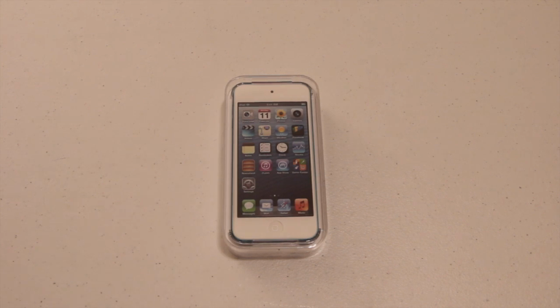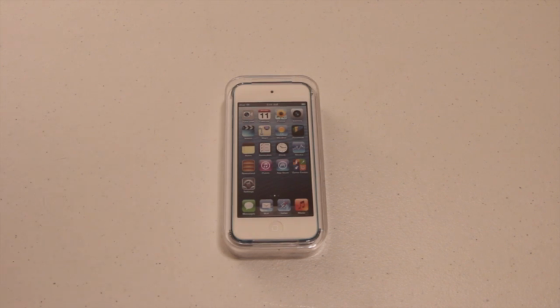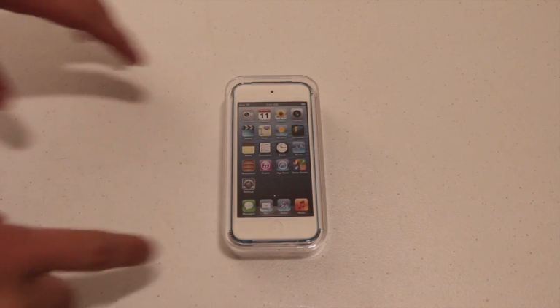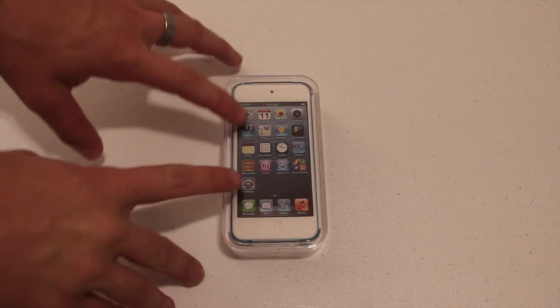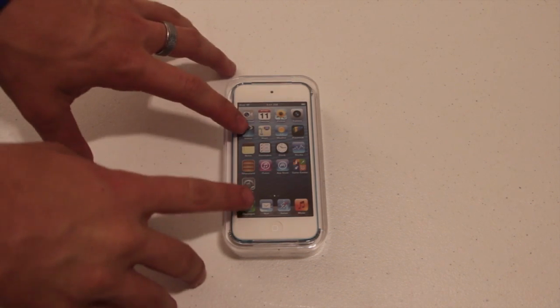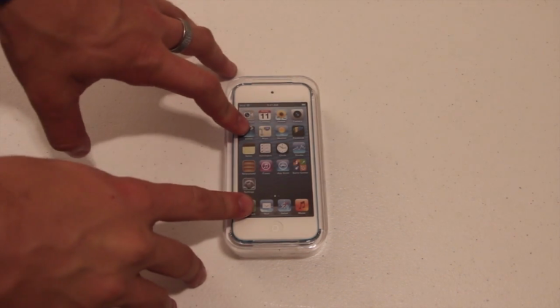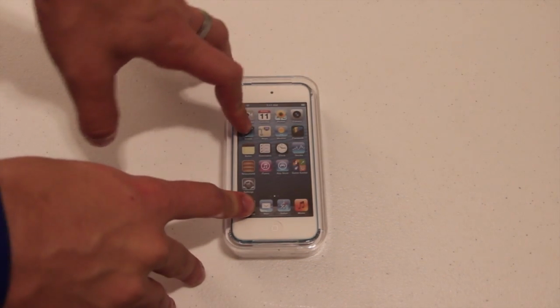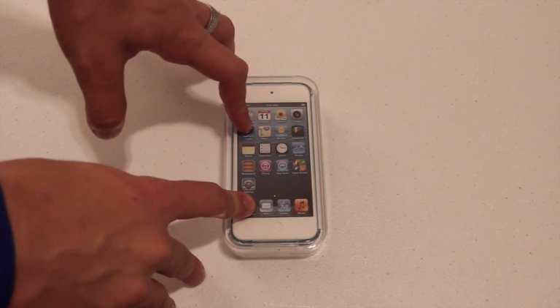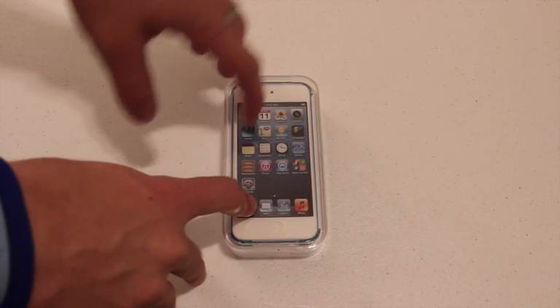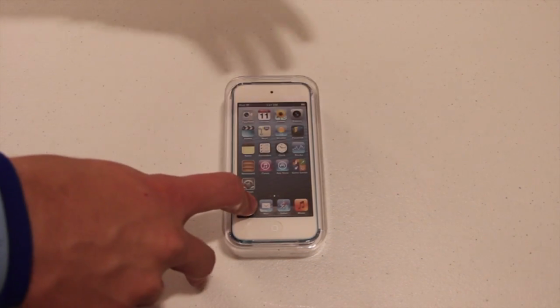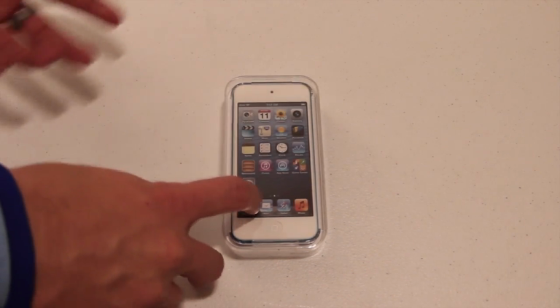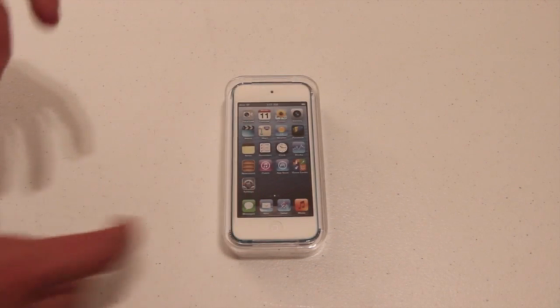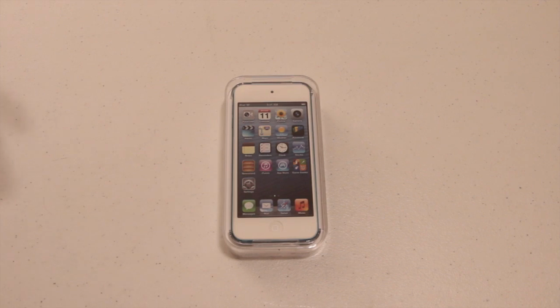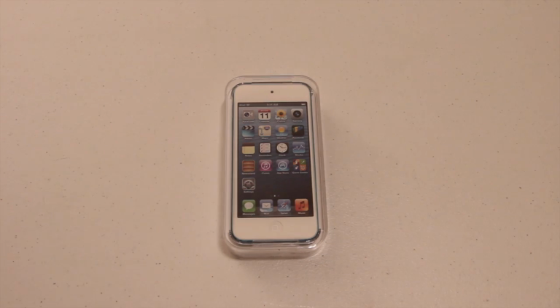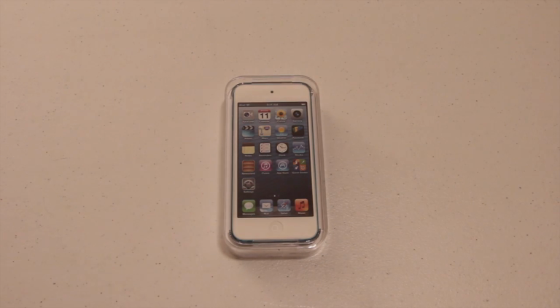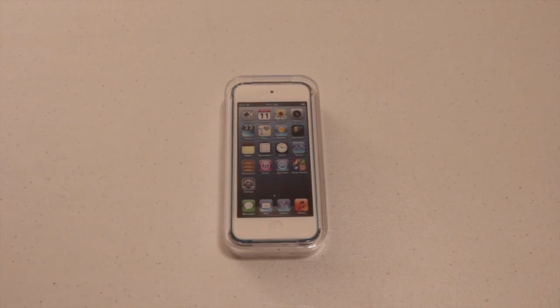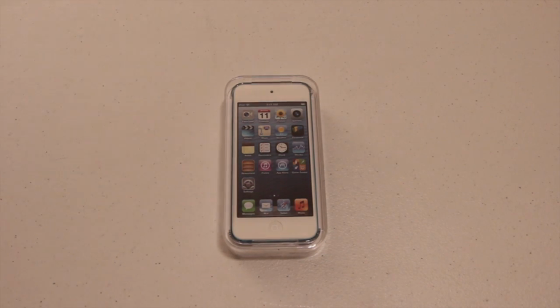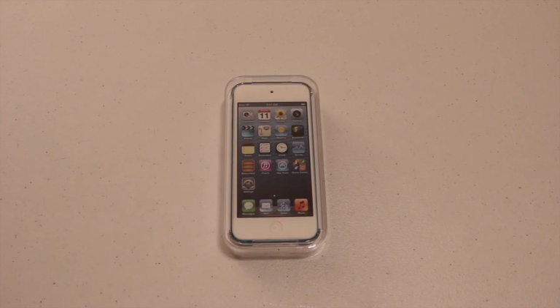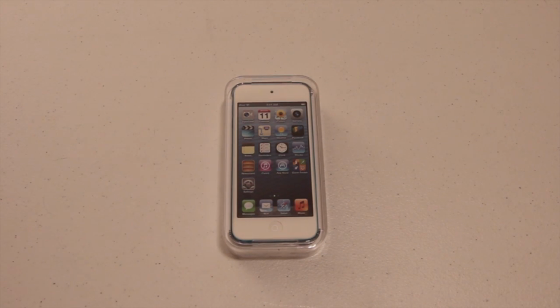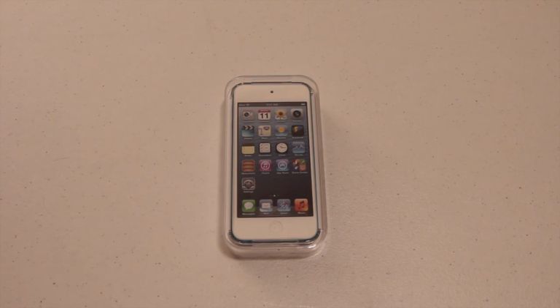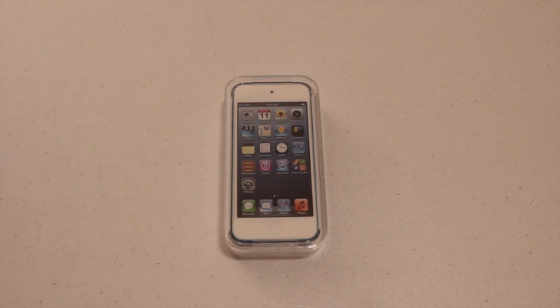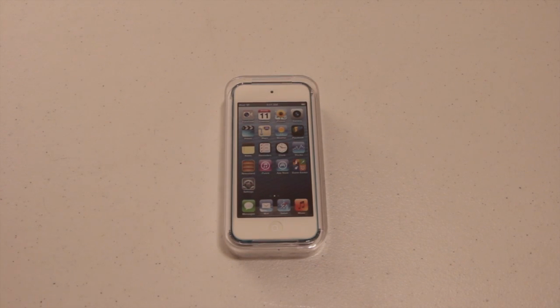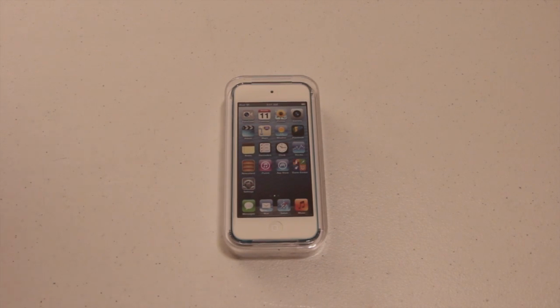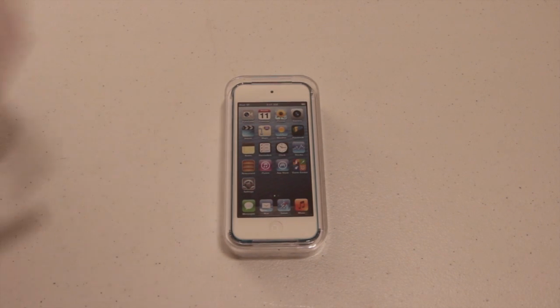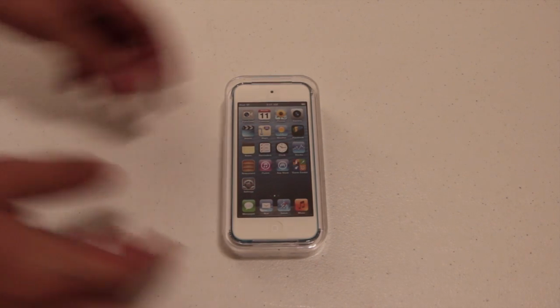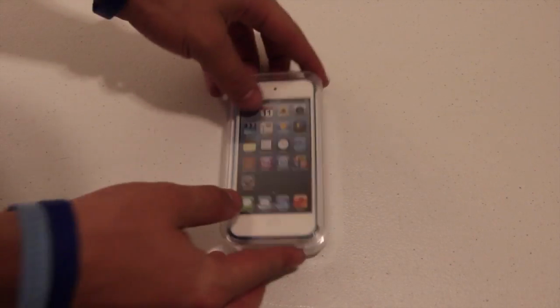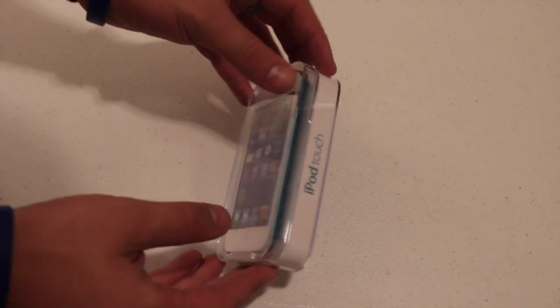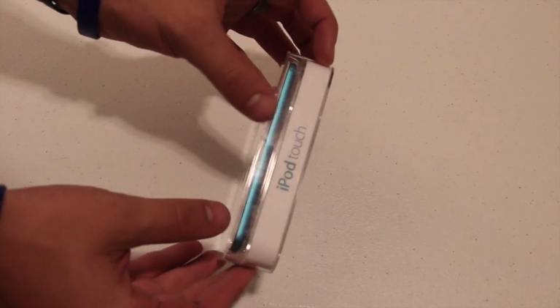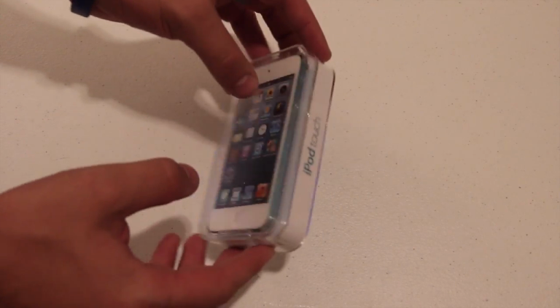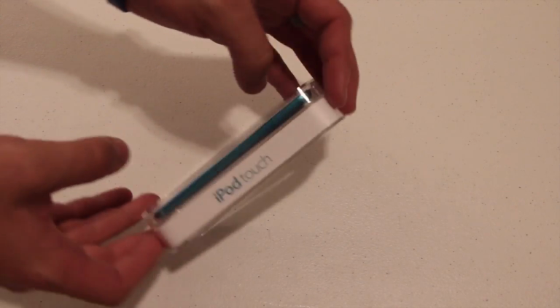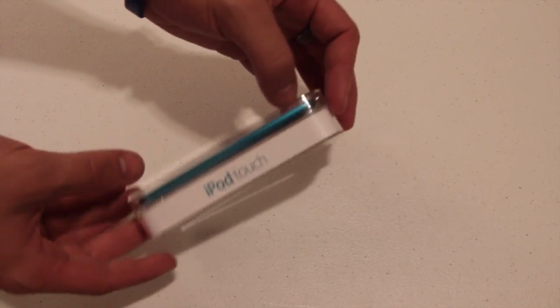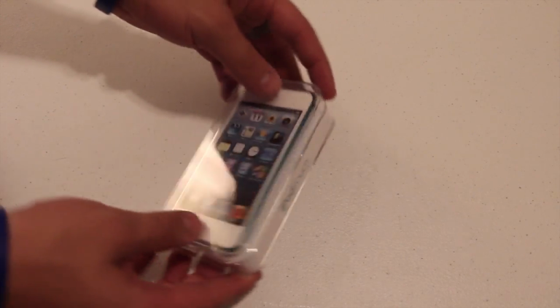This new iPod Touch has a 4-inch display, a better camera, and the new A5 processor. So this iPod Touch should be pretty nice. It also comes in colors — I got the blue iPod Touch.